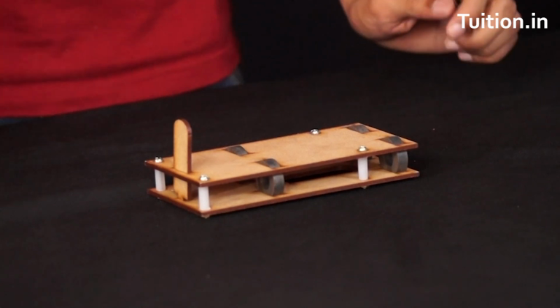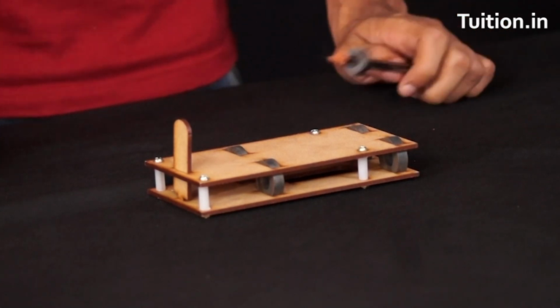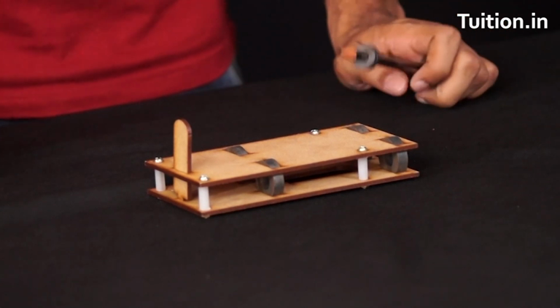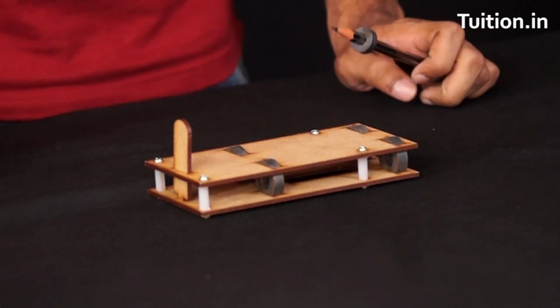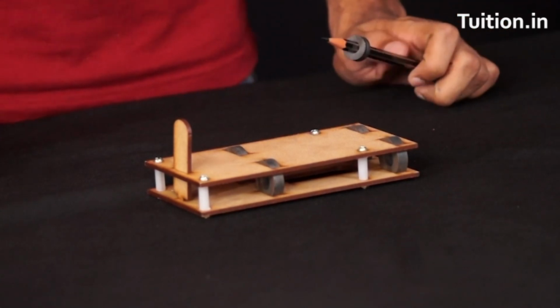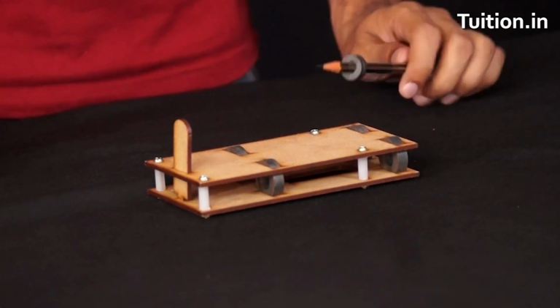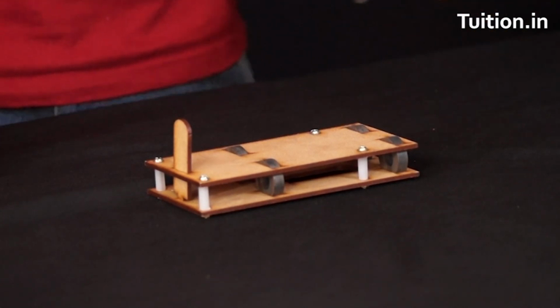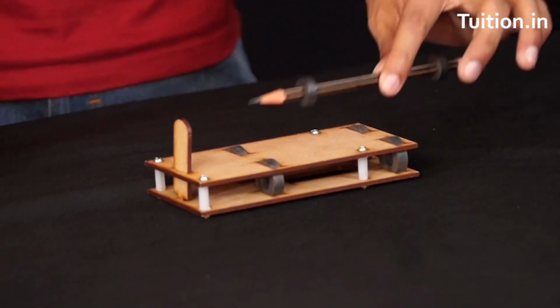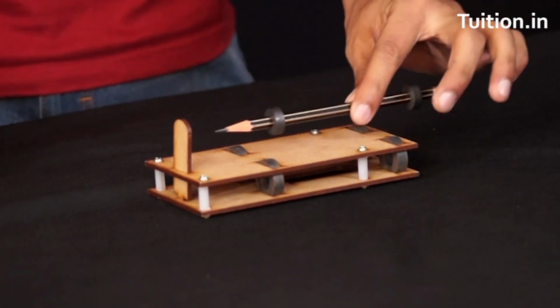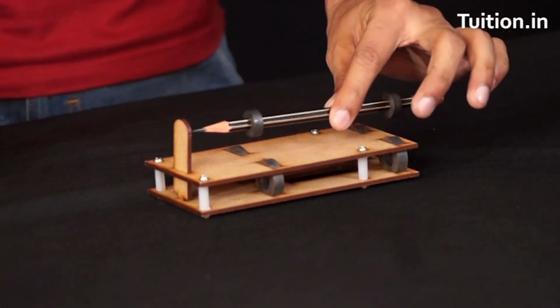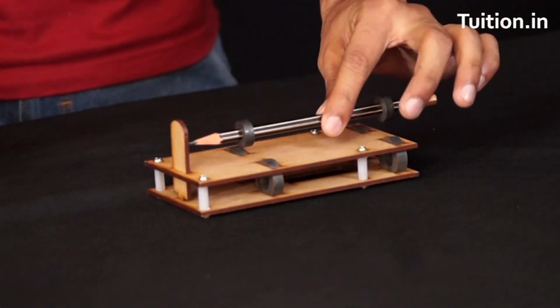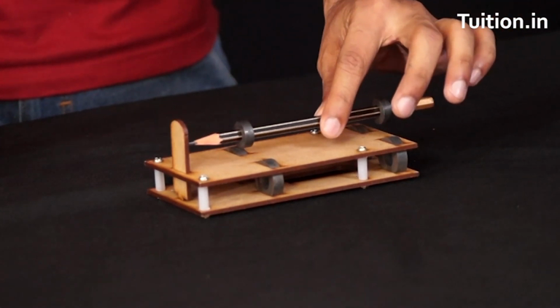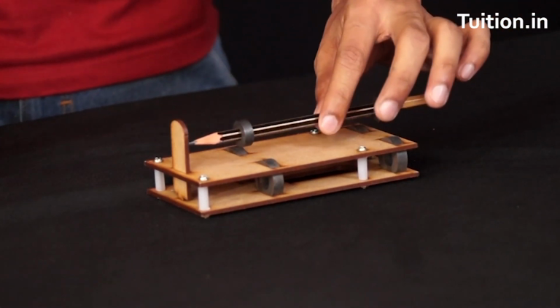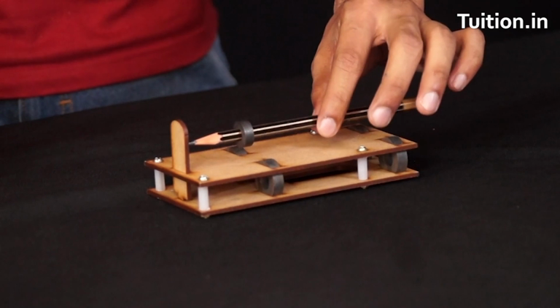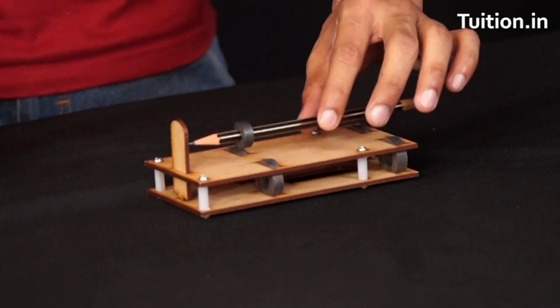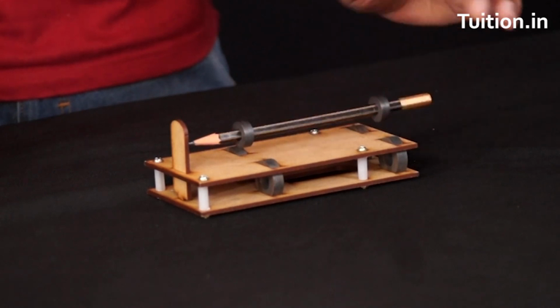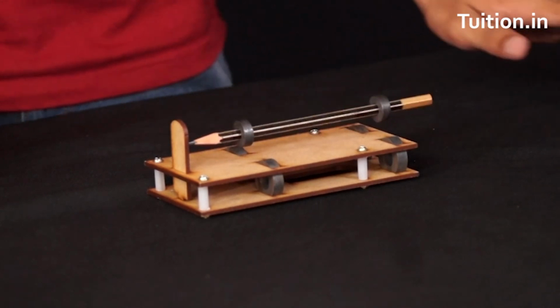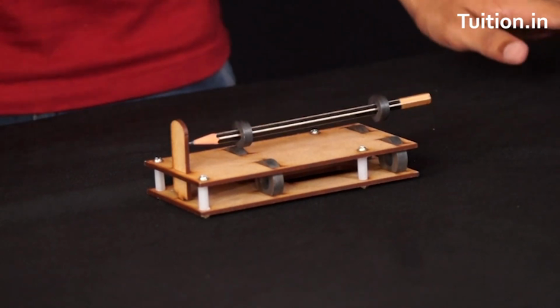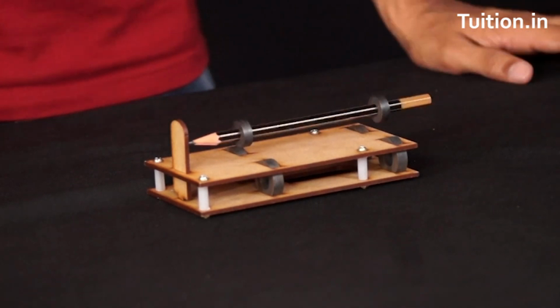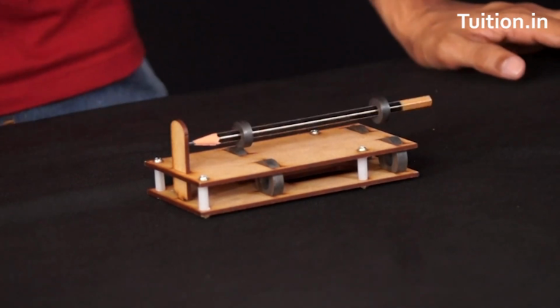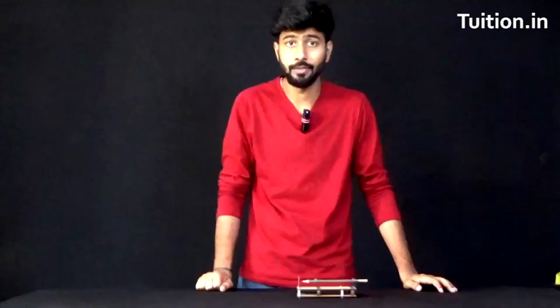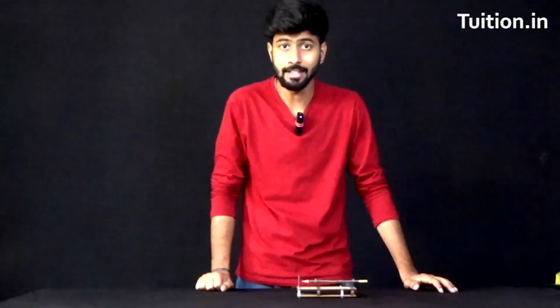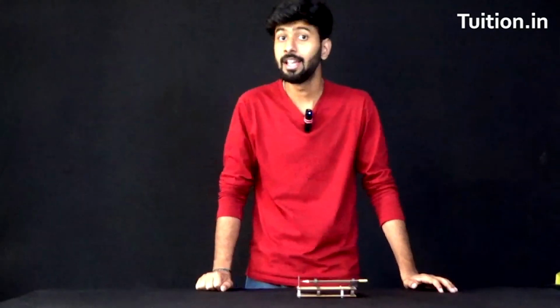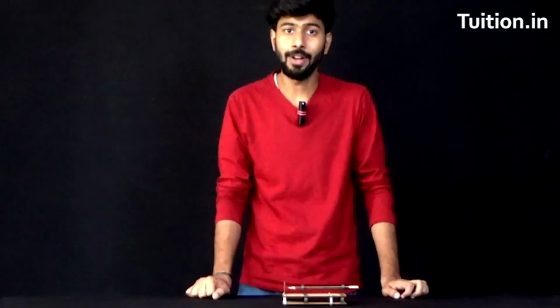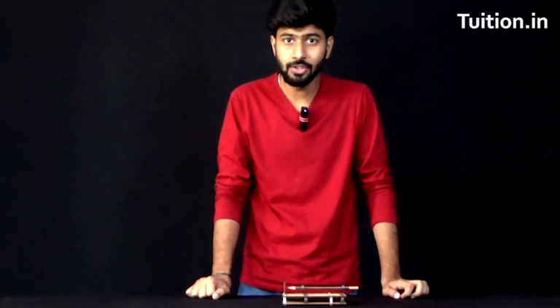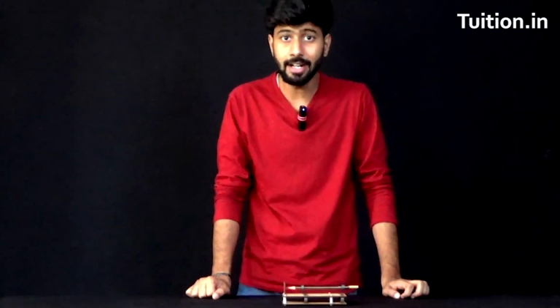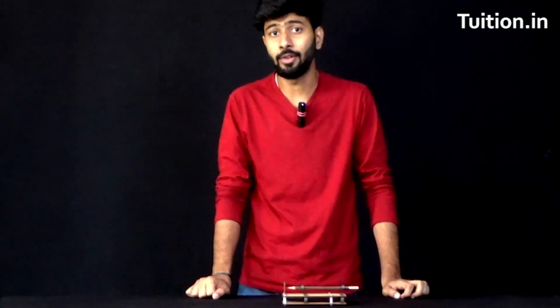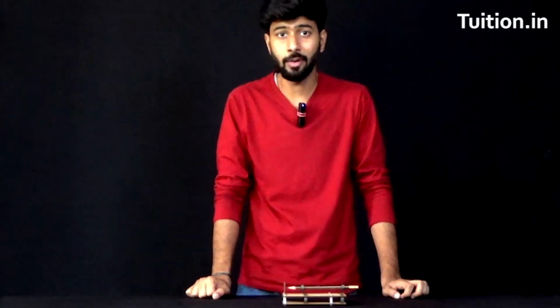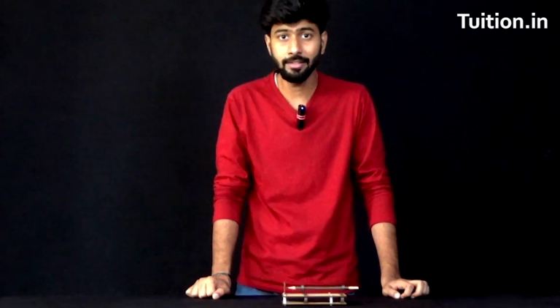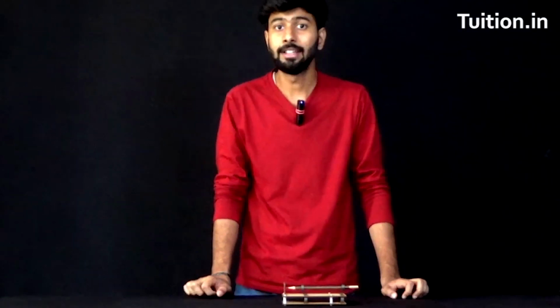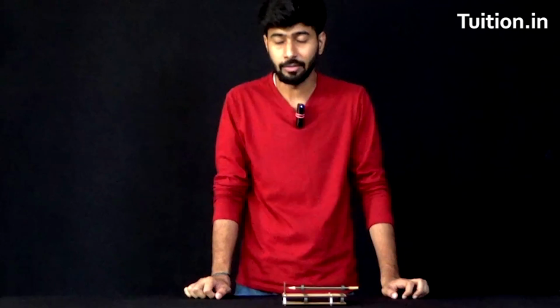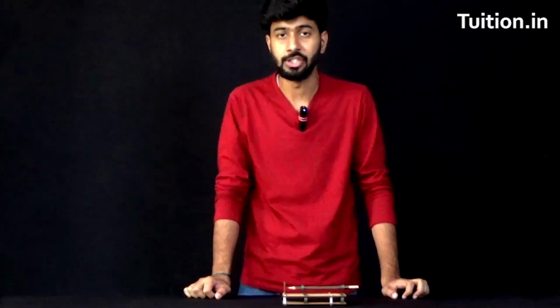So this was one primary use of magnetic levitation, and this was one demonstration of magnetic levitation right in front of your eyes. I hope you guys enjoyed it and found it informative. Thank you for watching.